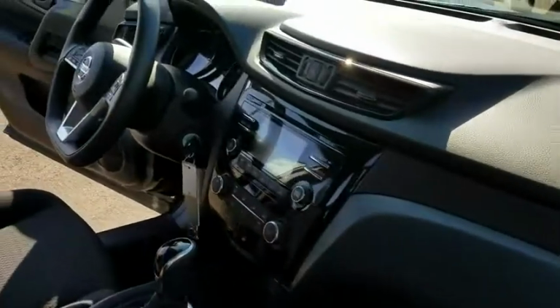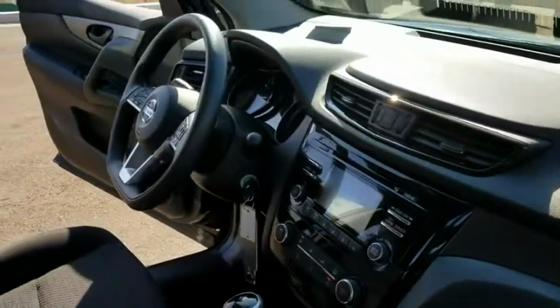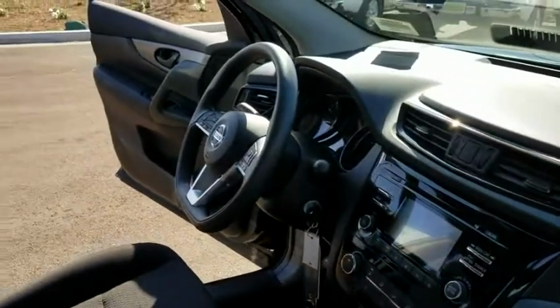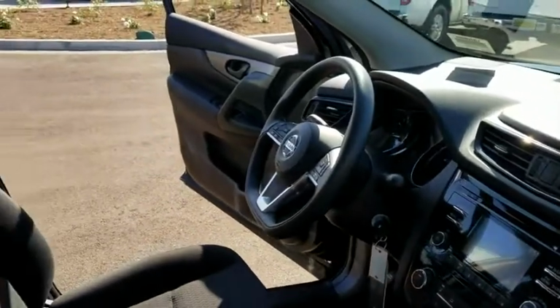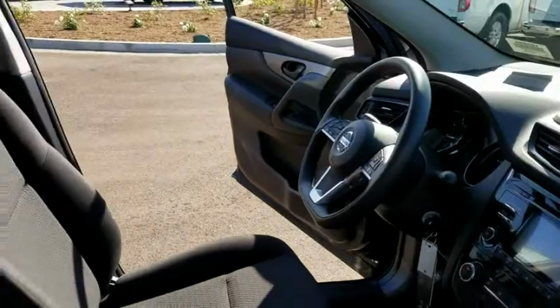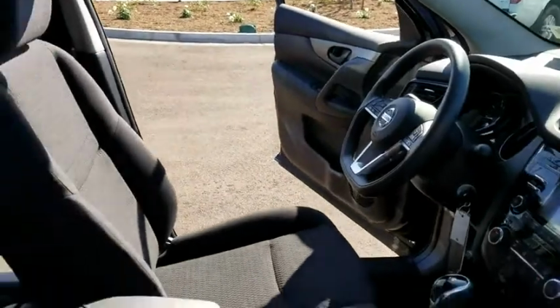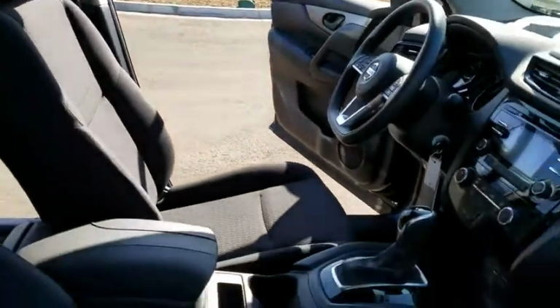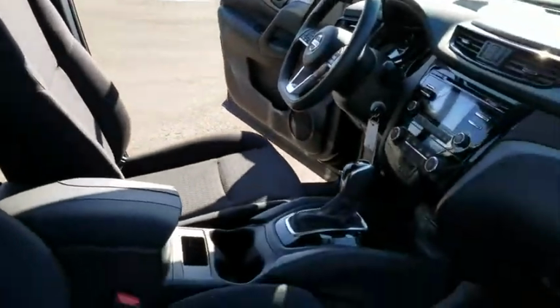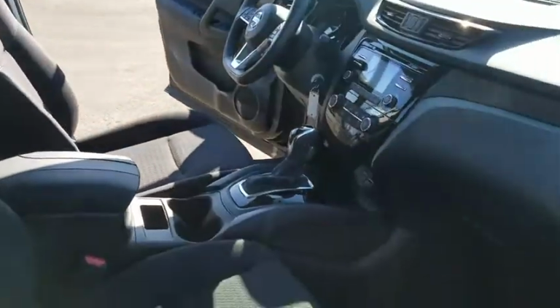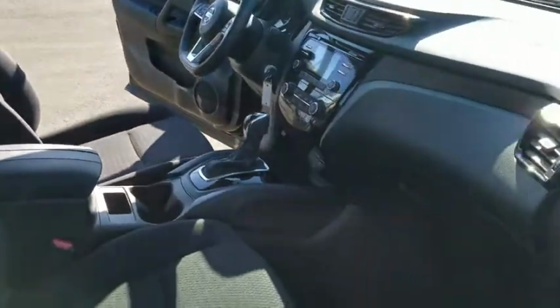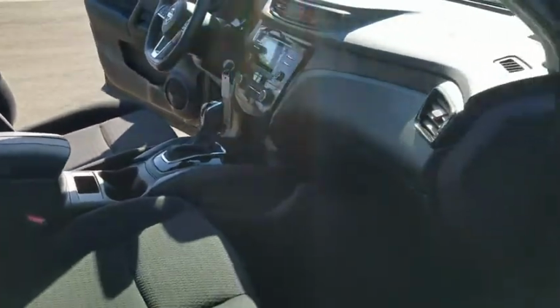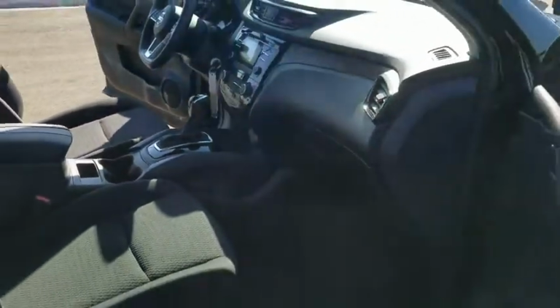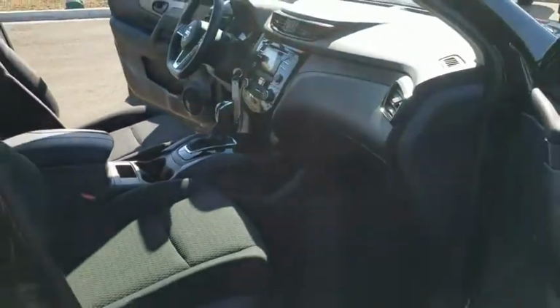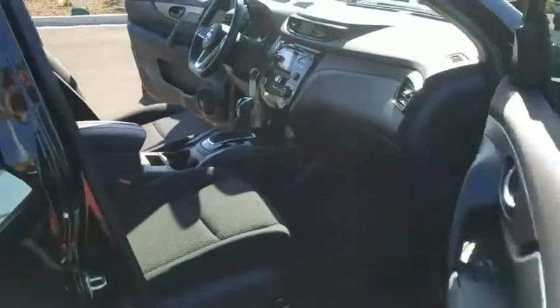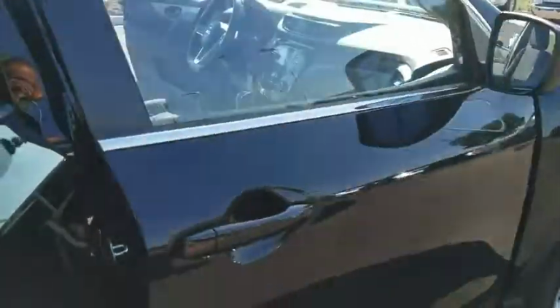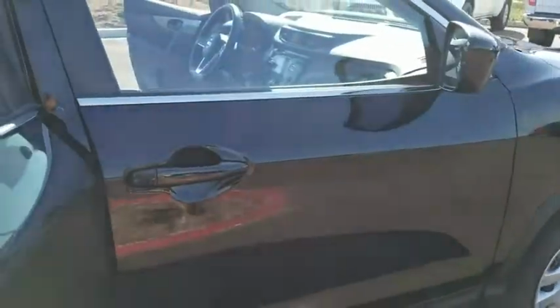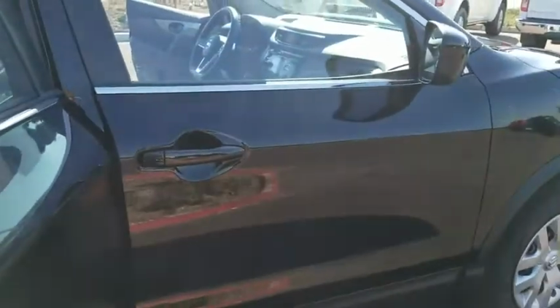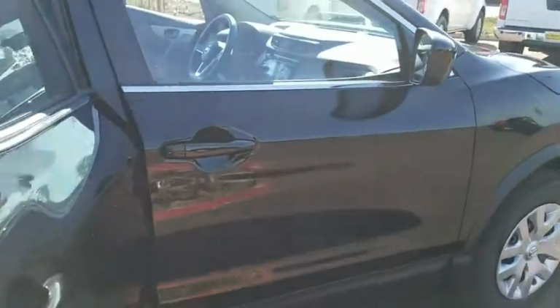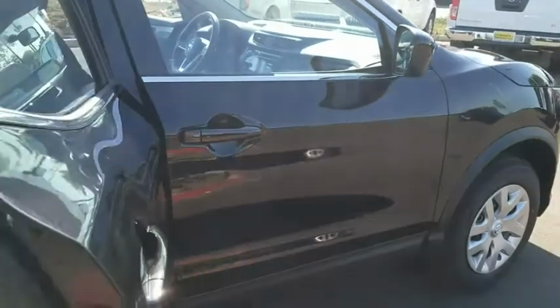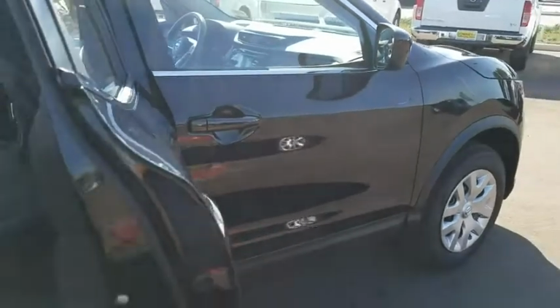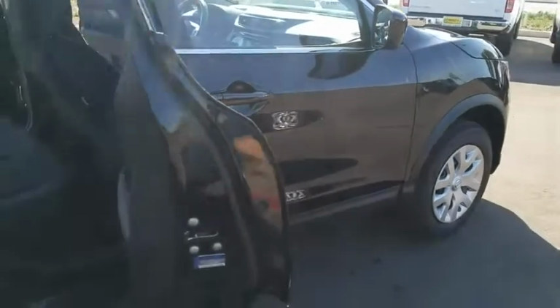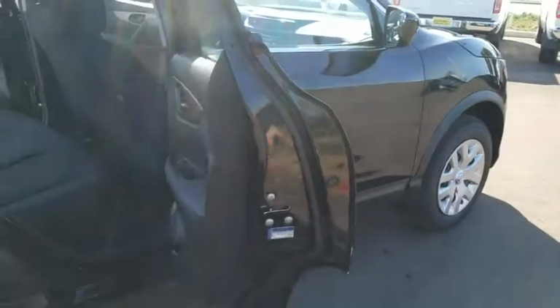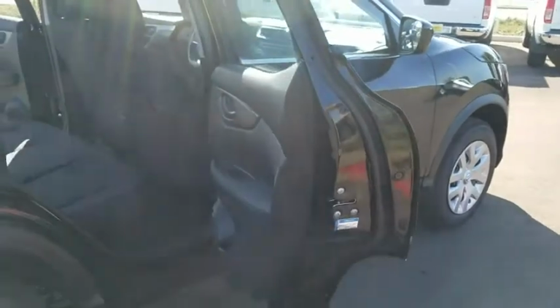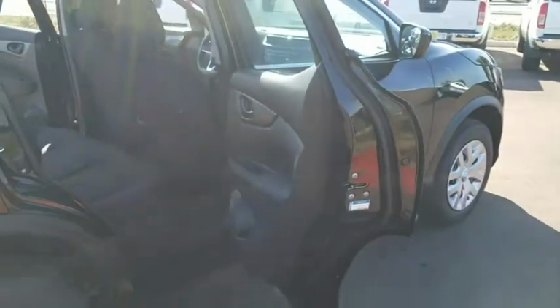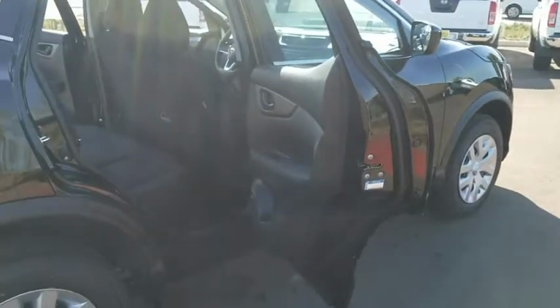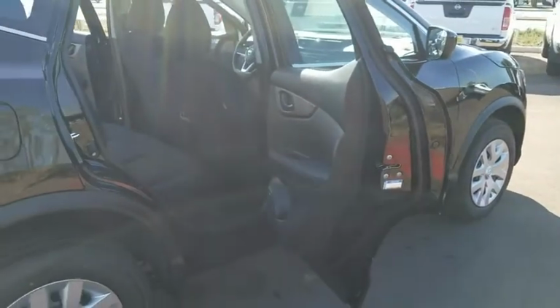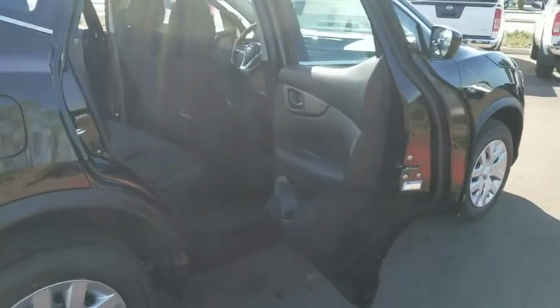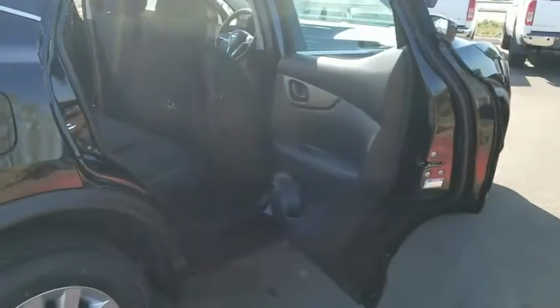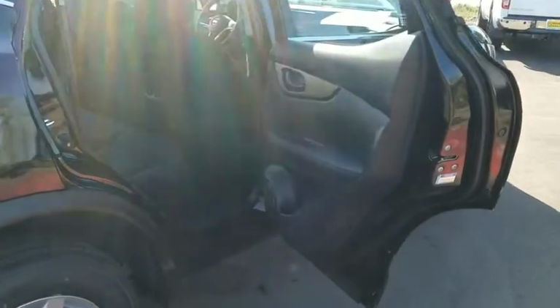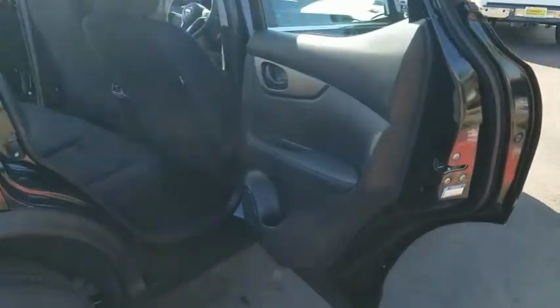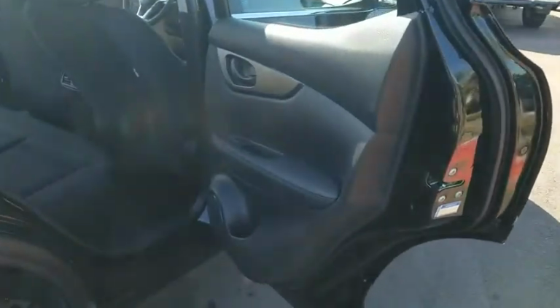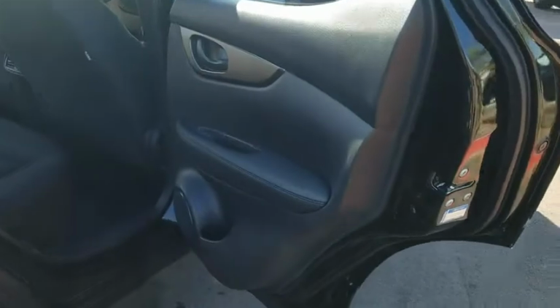Leather-wrapped steering wheel, Bluetooth, power steering, adjustable steering wheel, keyless start, cruise control, aluminum wheels, four-wheel disc brakes, climate control, front-wheel drive, AM-FM stereo radio.